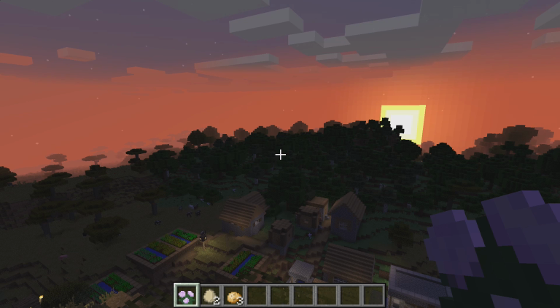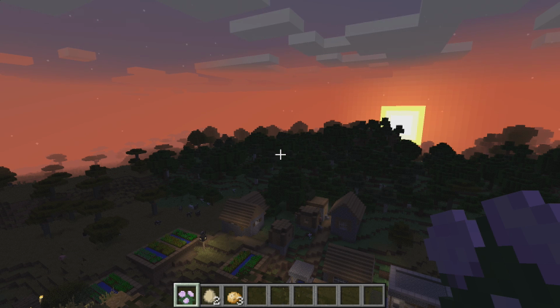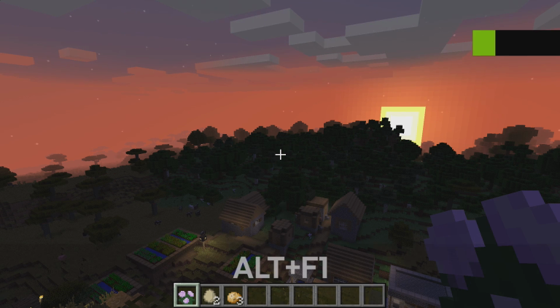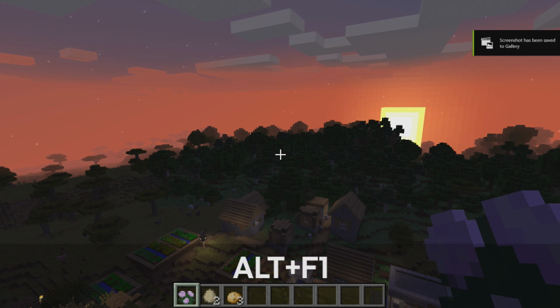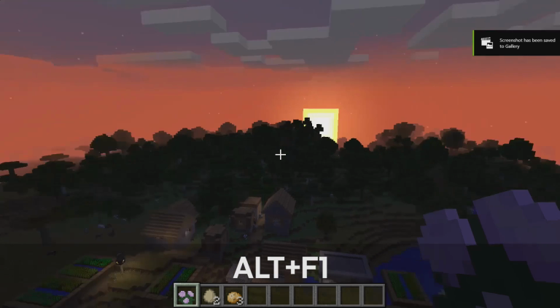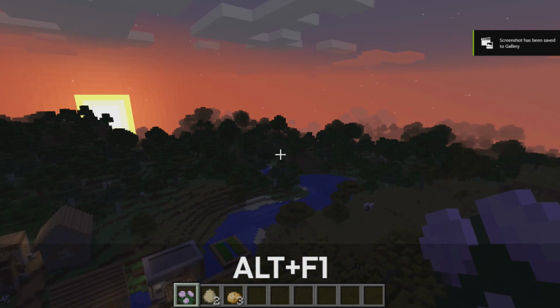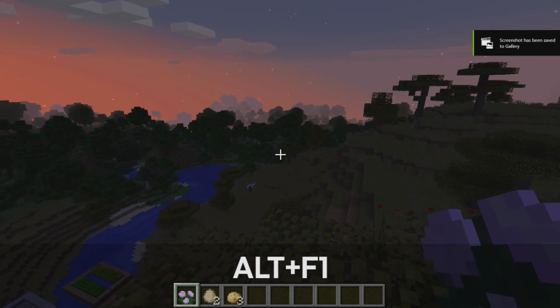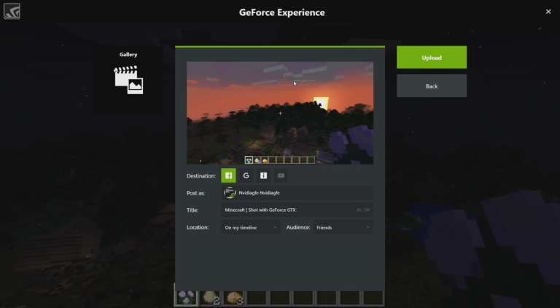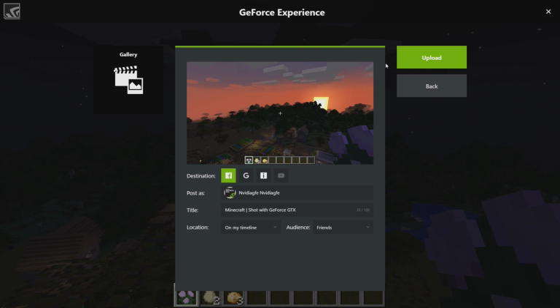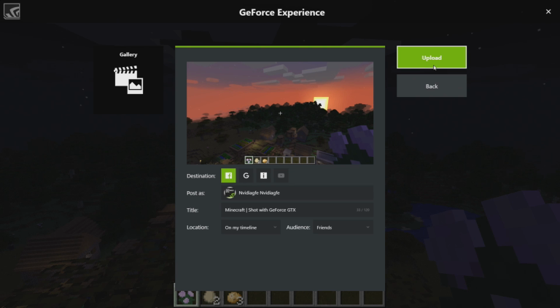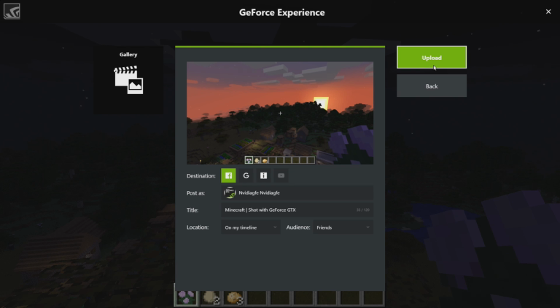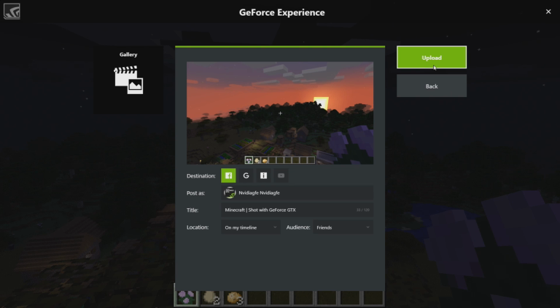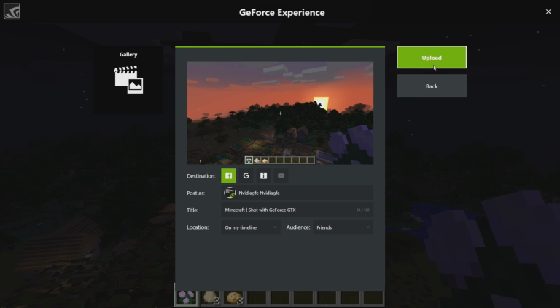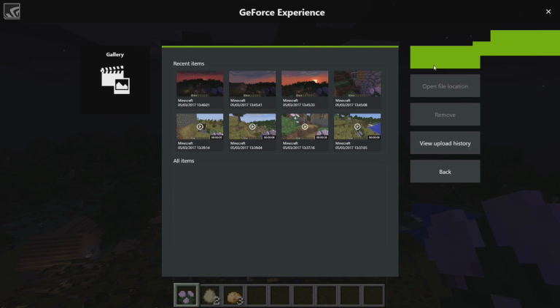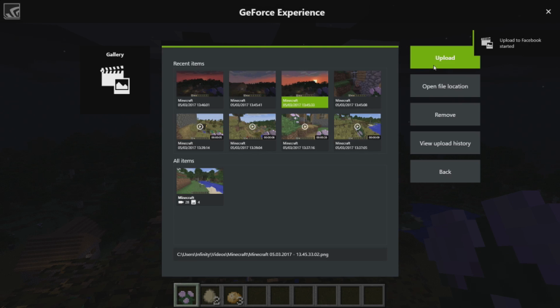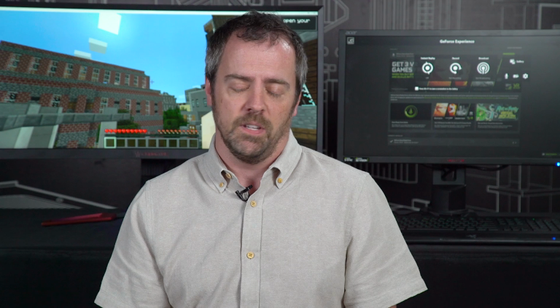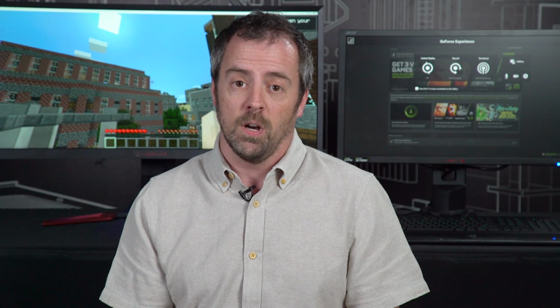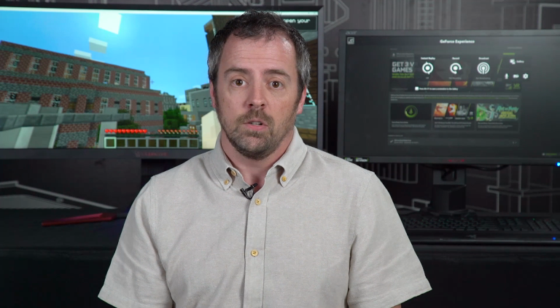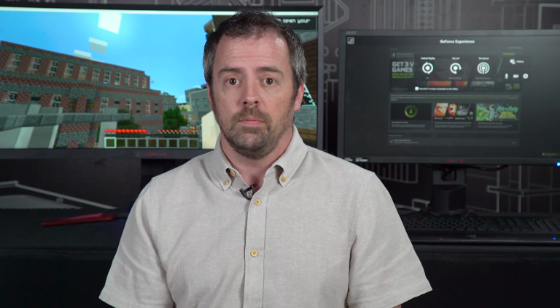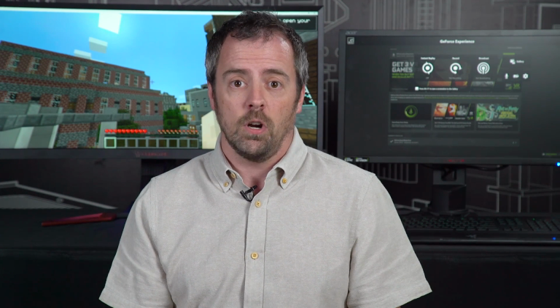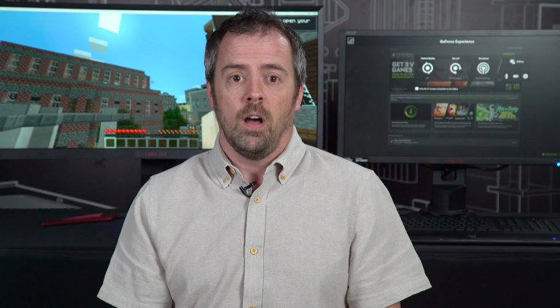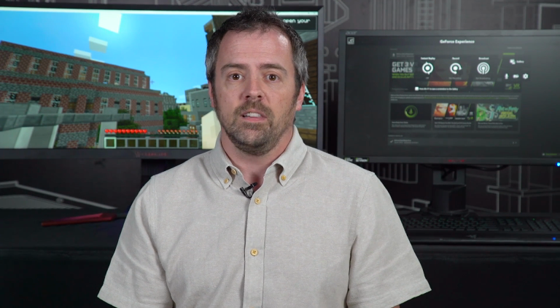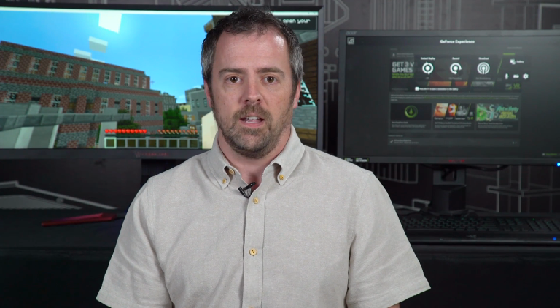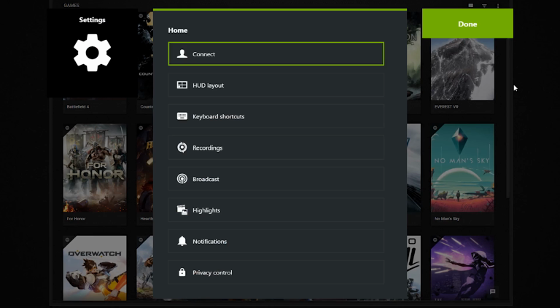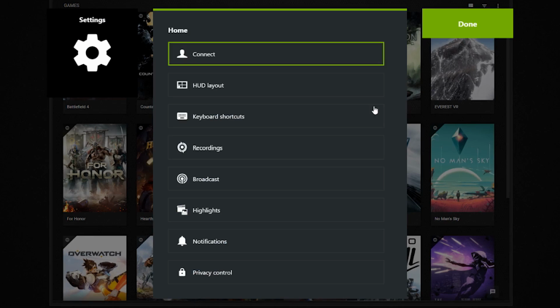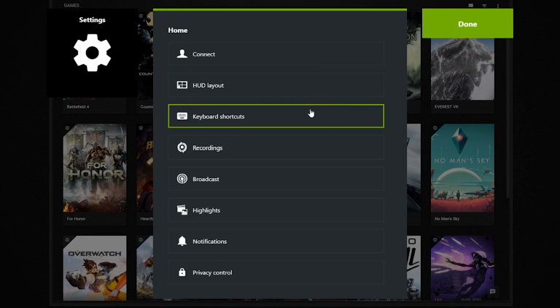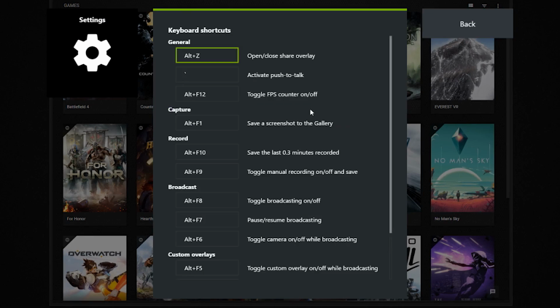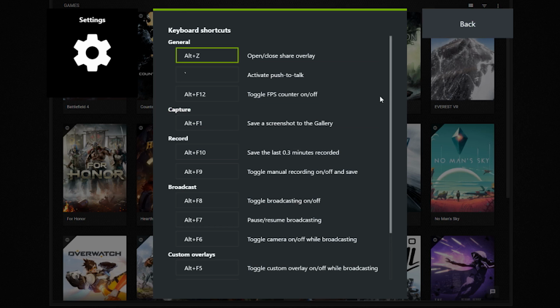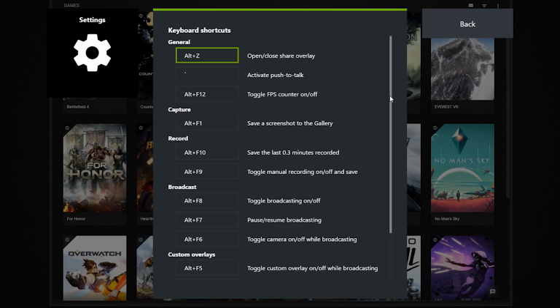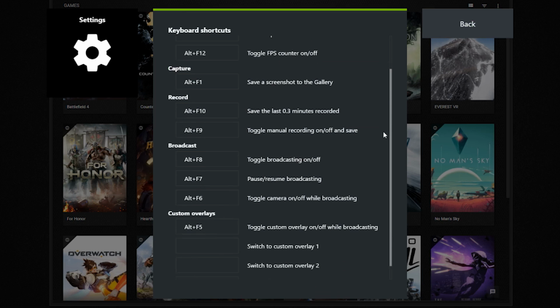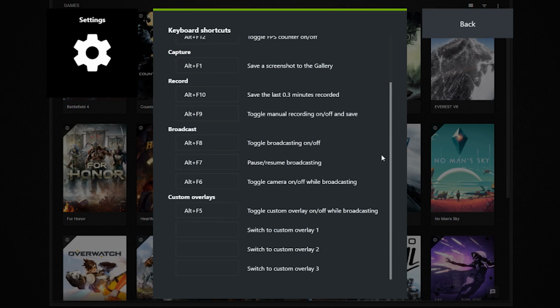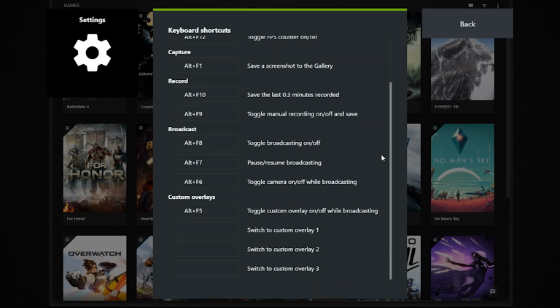If you want a screenshot, that's Alt-F1. You can grab these up to 4K resolution and upload them via the GeForce Experience overlay to Facebook, Google, Imgur — all without leaving your game. And remember, you can always customize these actions to whatever key combination you like.